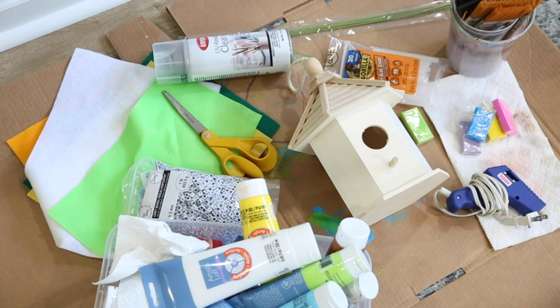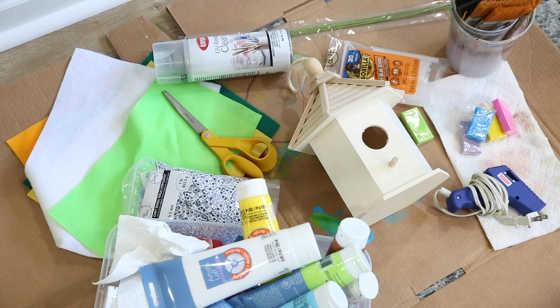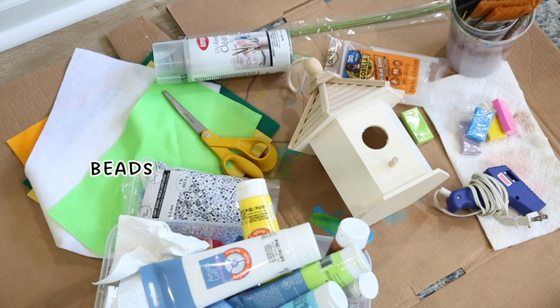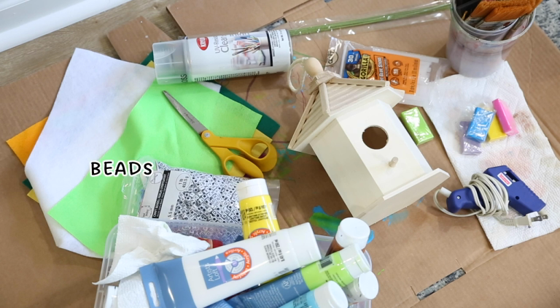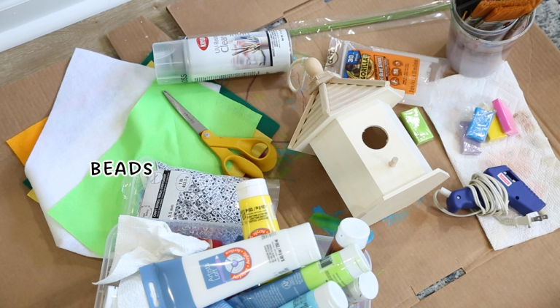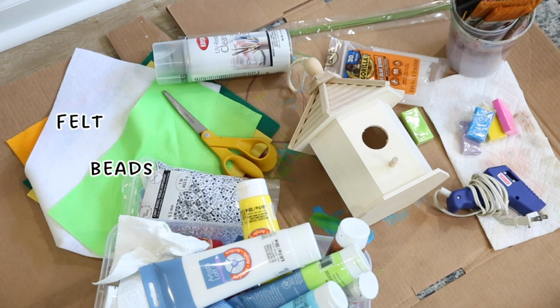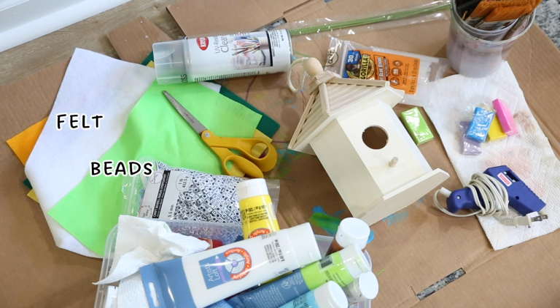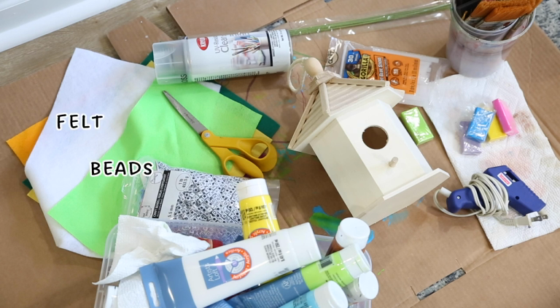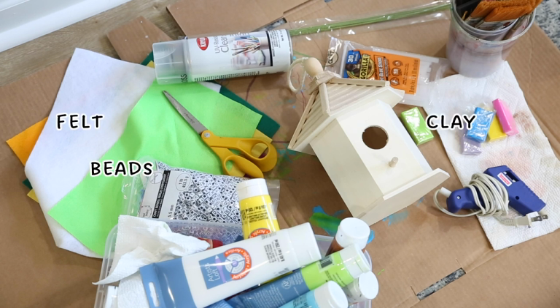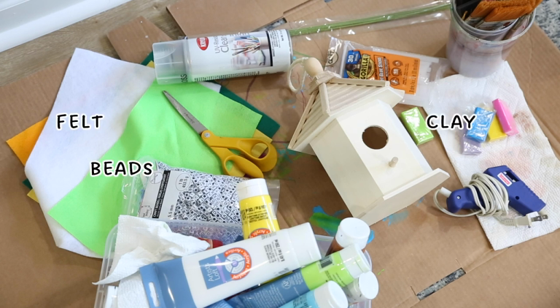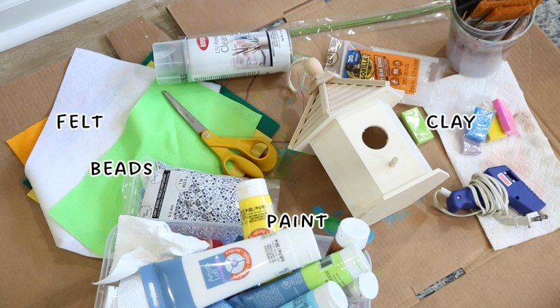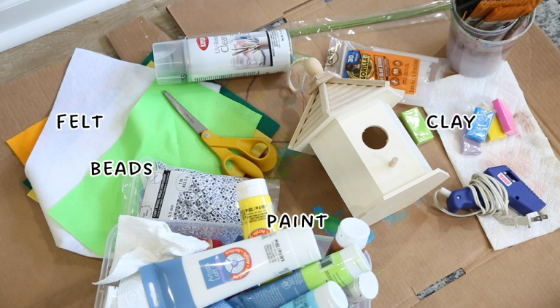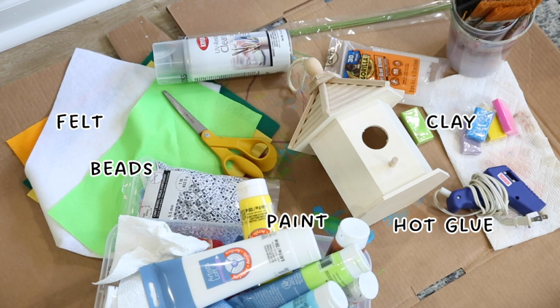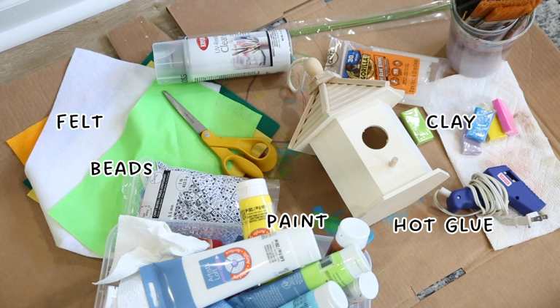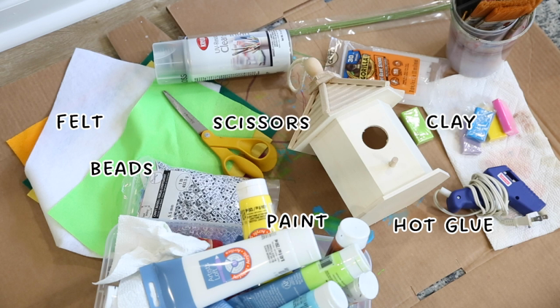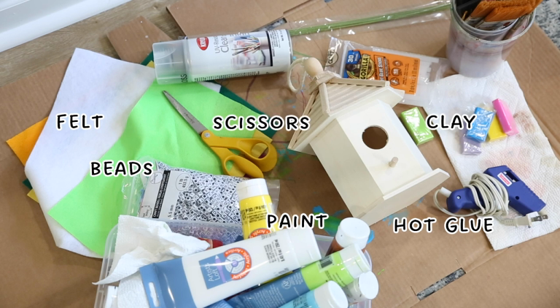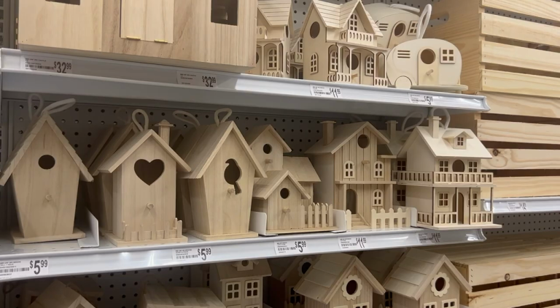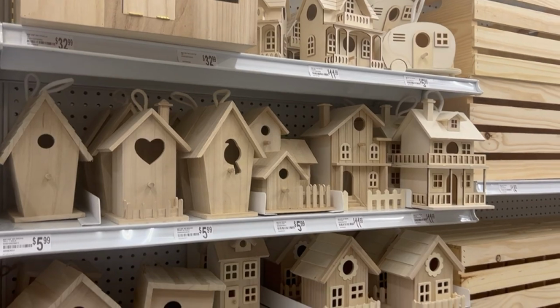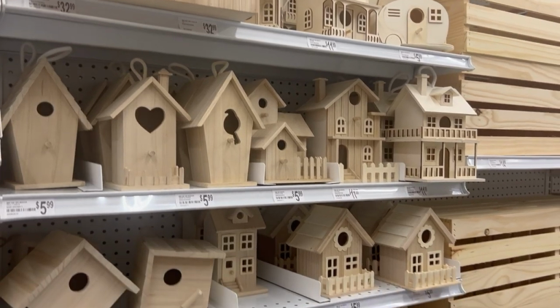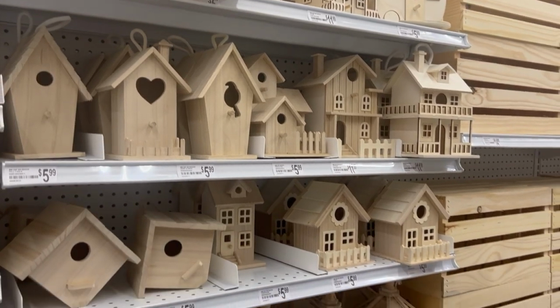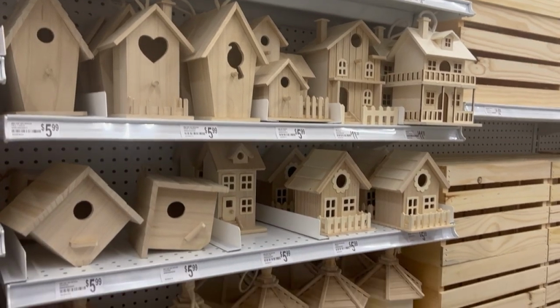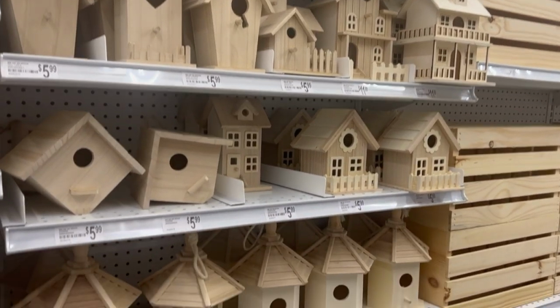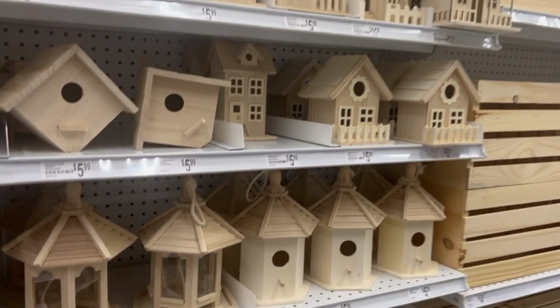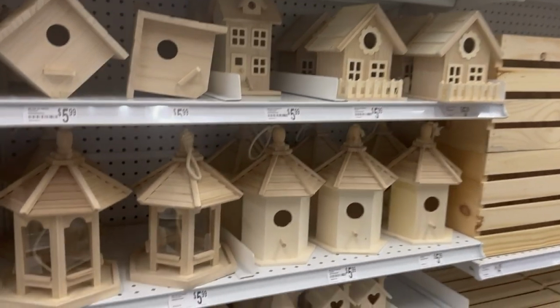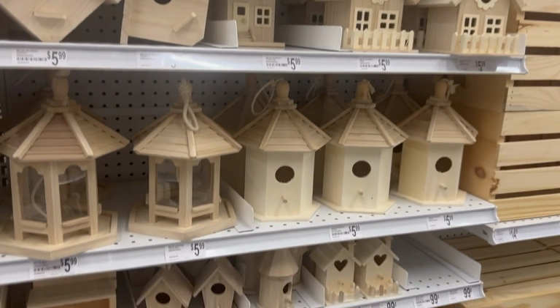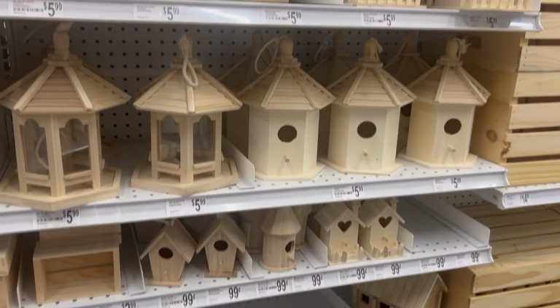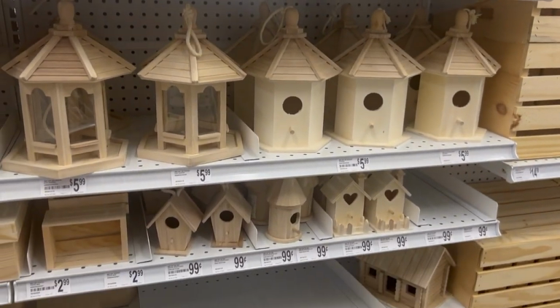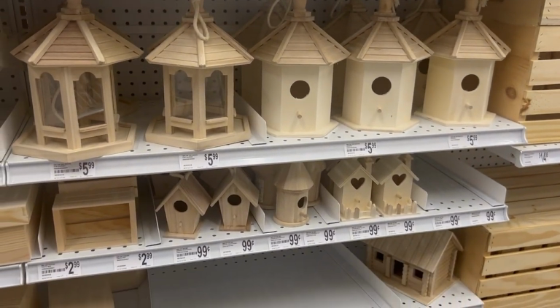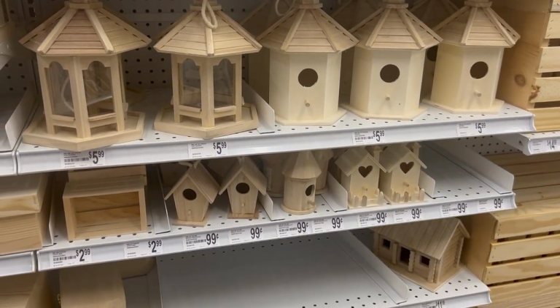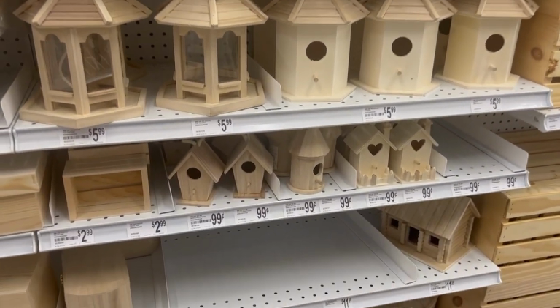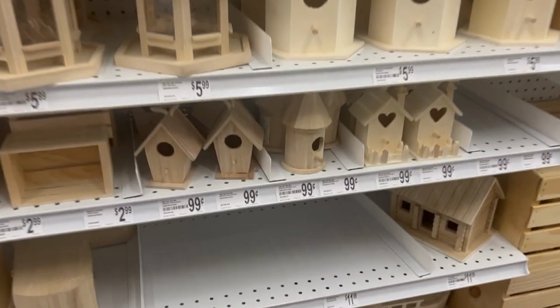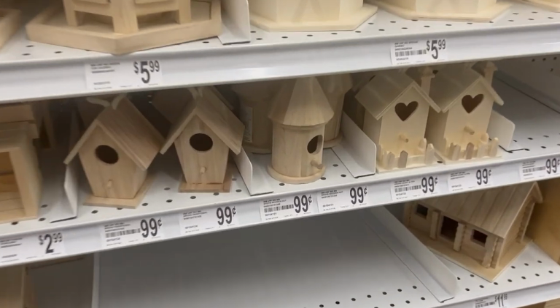I've chosen to use leftover beads, leftover felt, a little bit of clay, paint, a hot glue gun, and scissors. Head to a local craft store and pick up a birdhouse of your choice — they even have some 99 cent mini options.